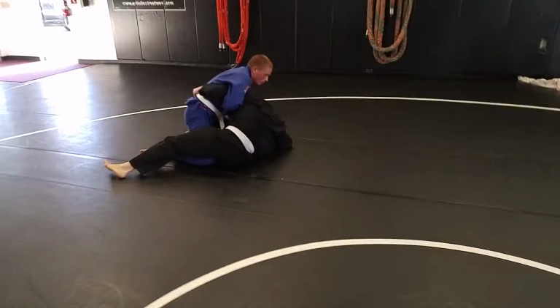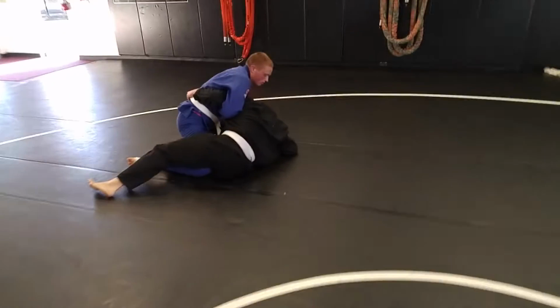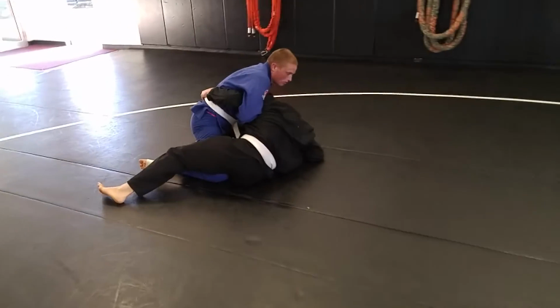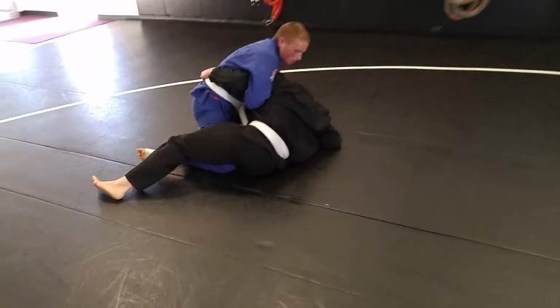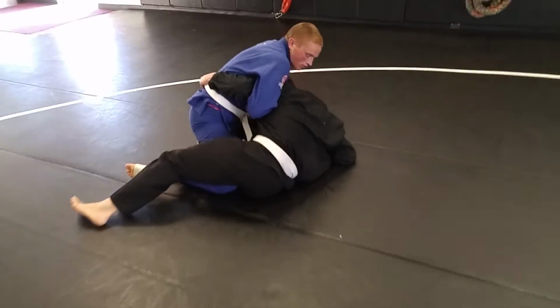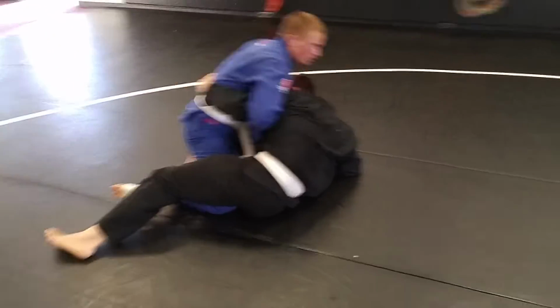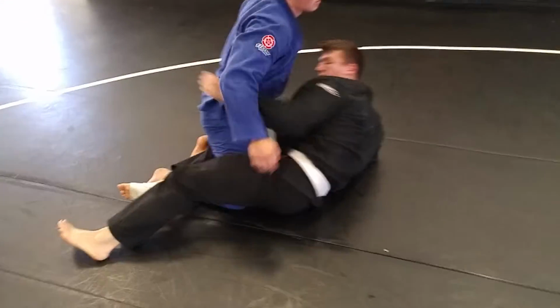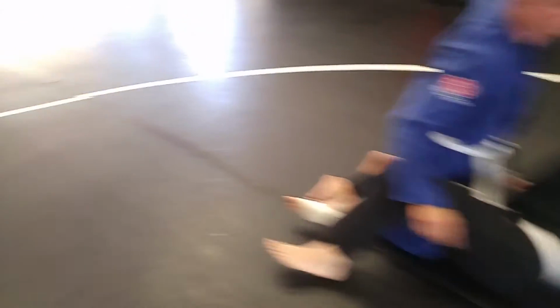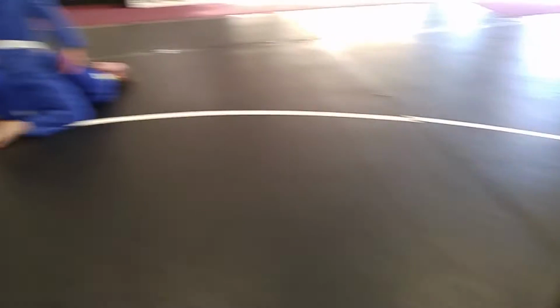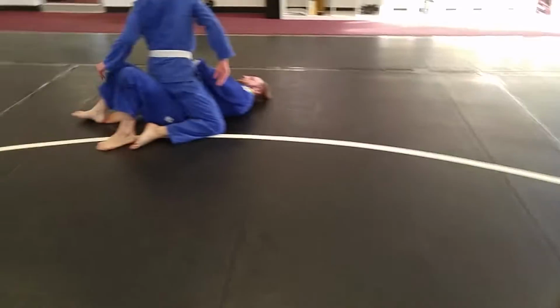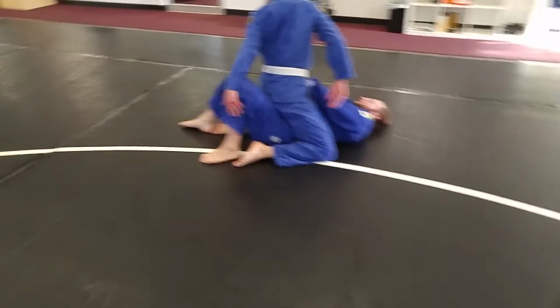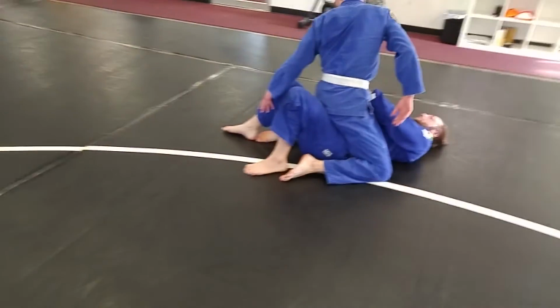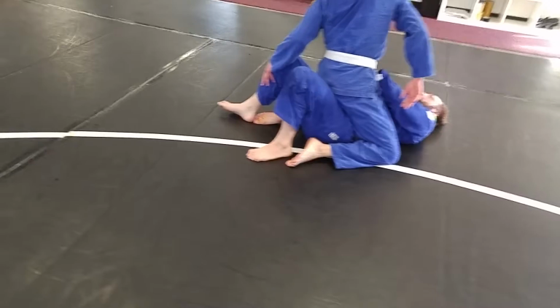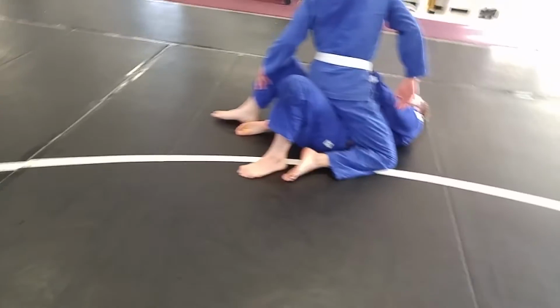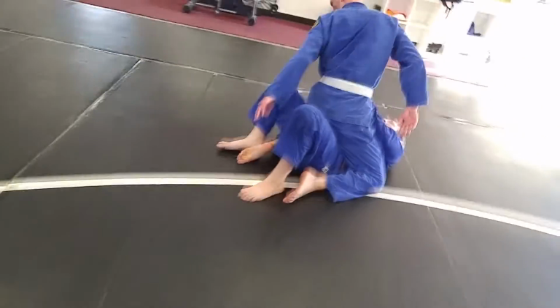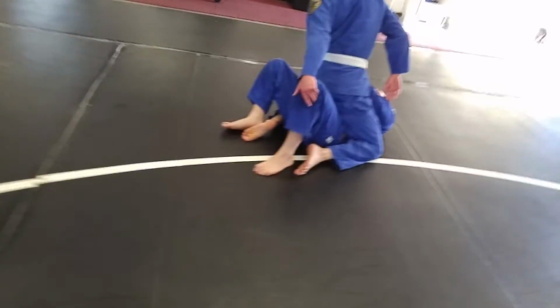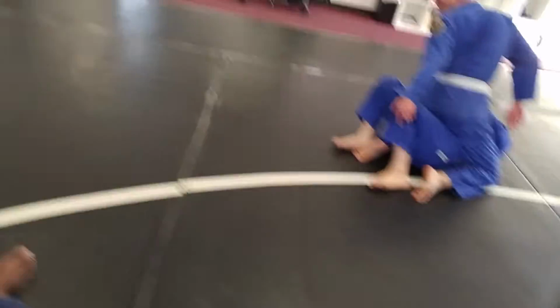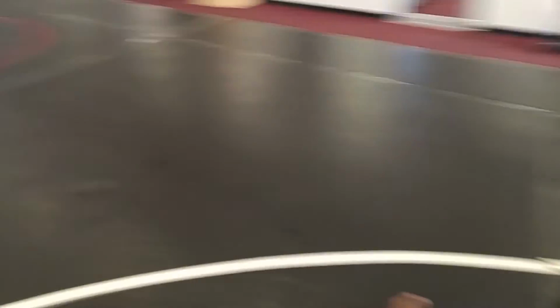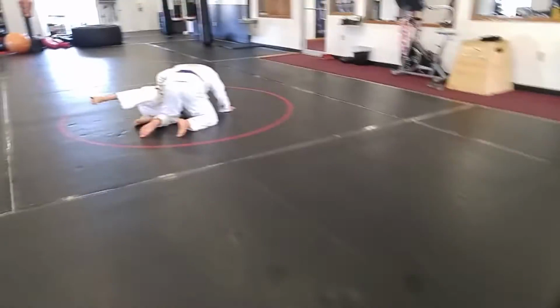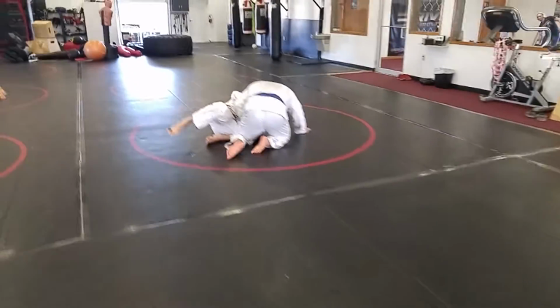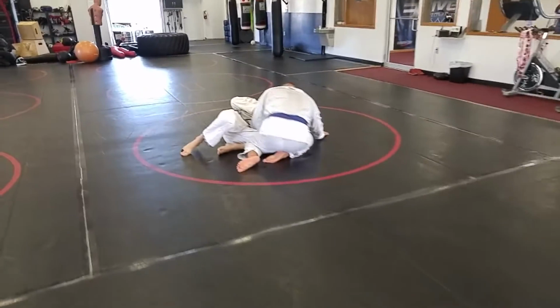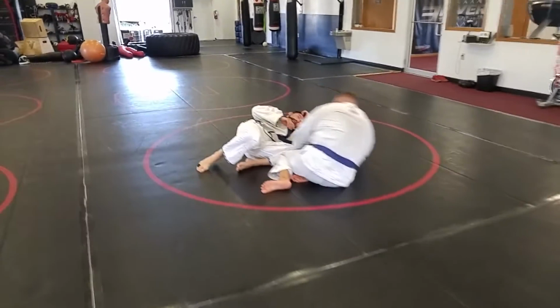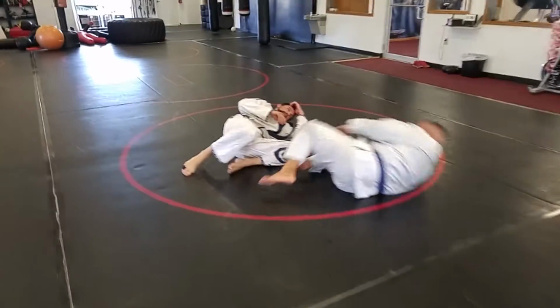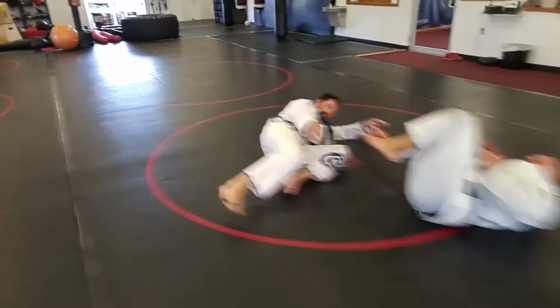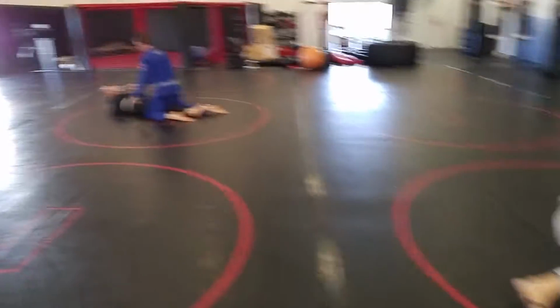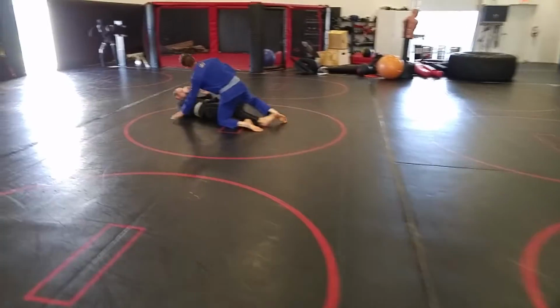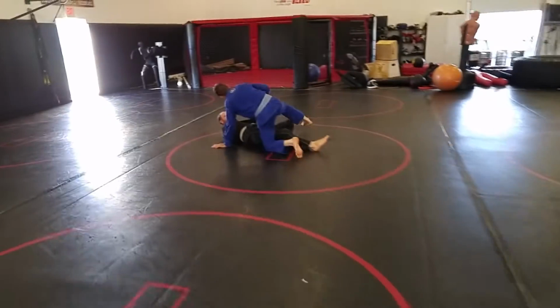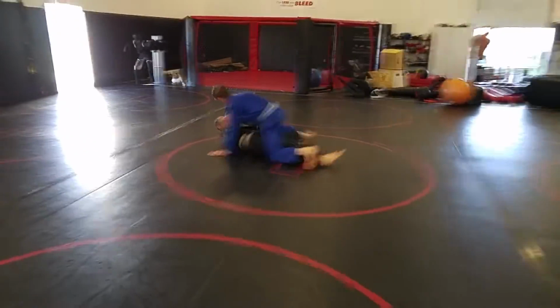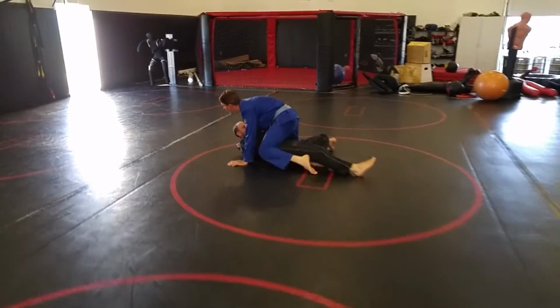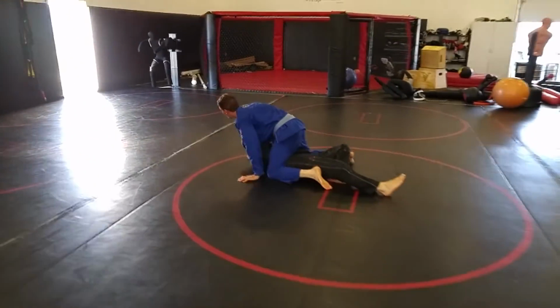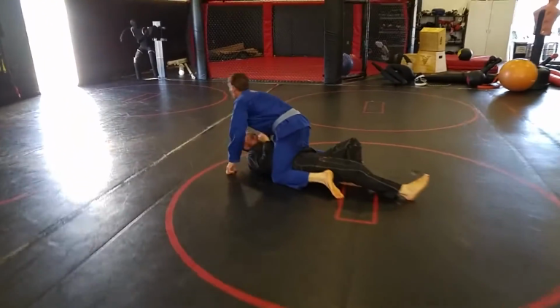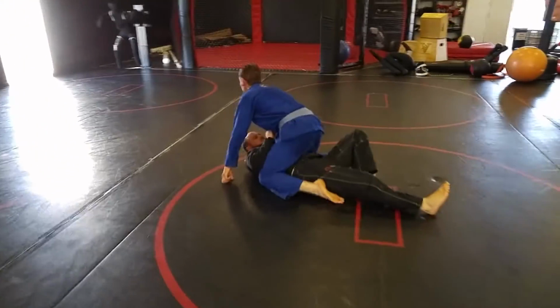There you go. Up on the elbow, head in his chest. Billy, you want to help him? There, you're done. Here we go. Get a rep in.